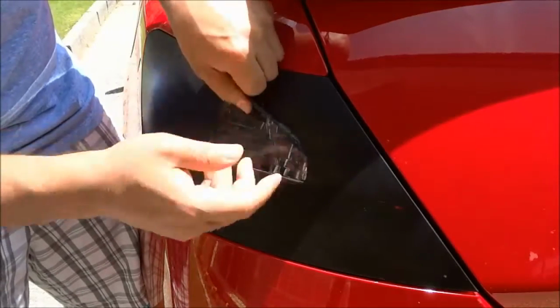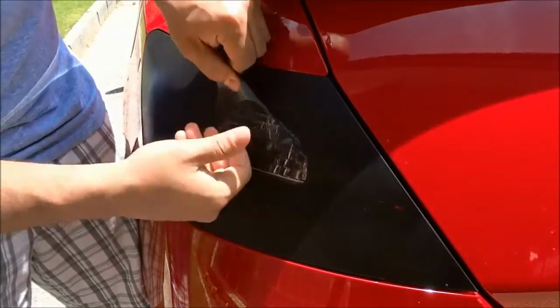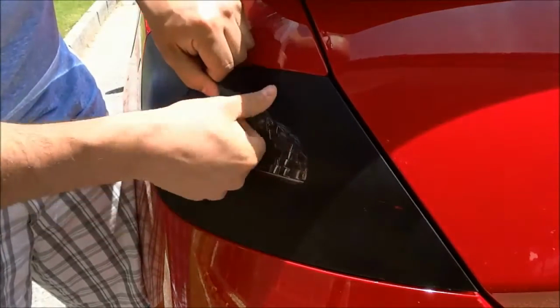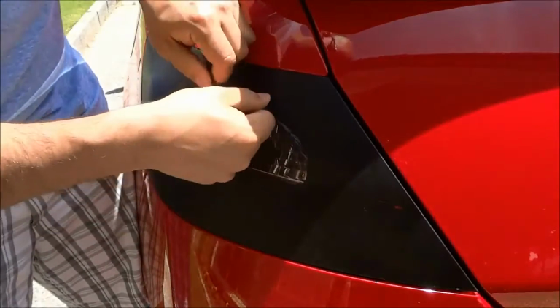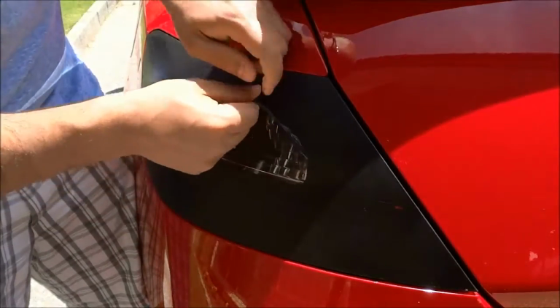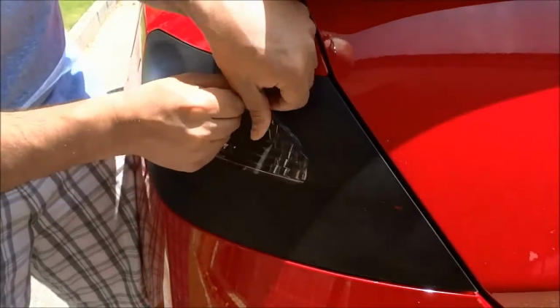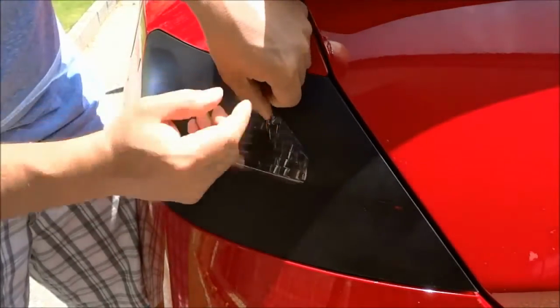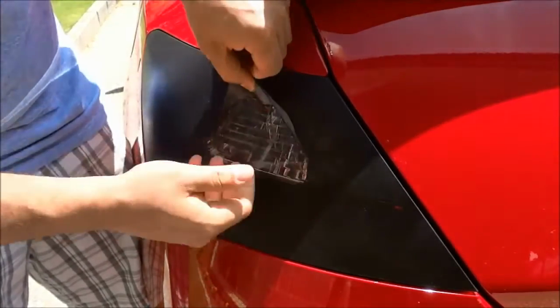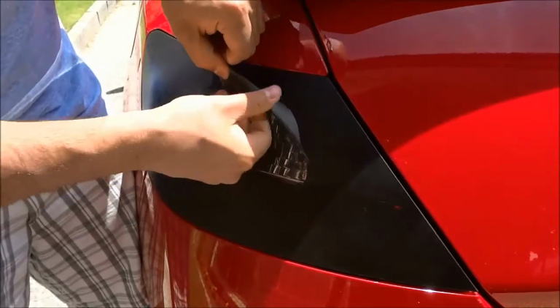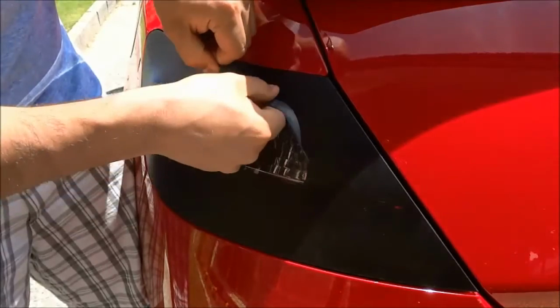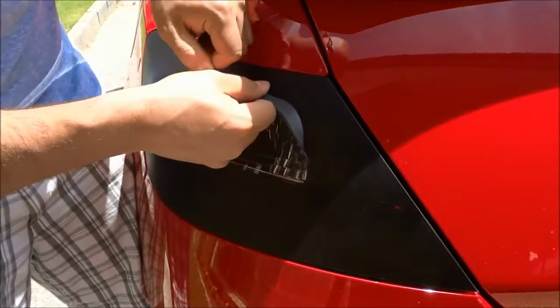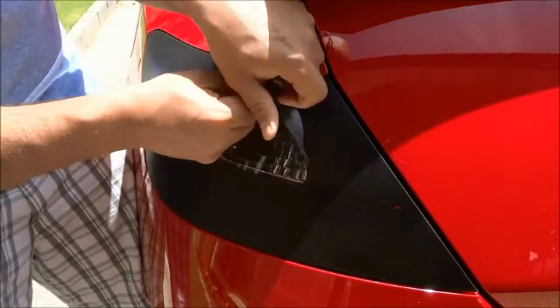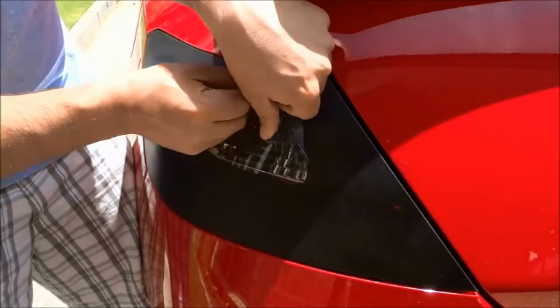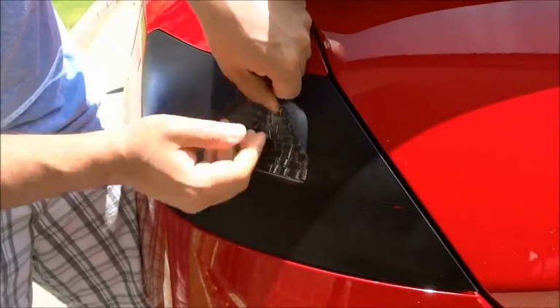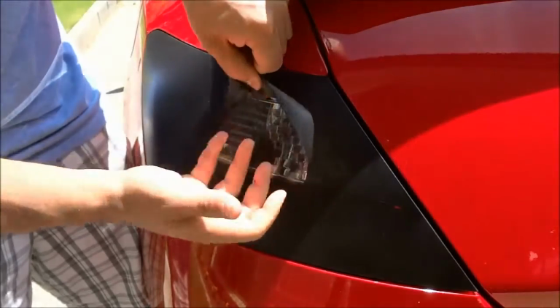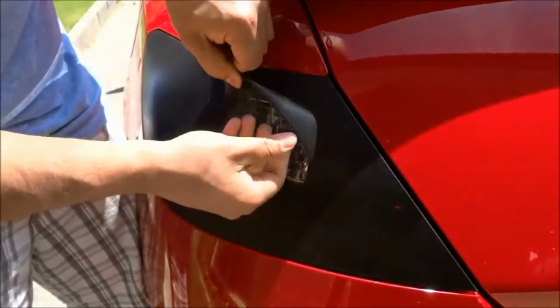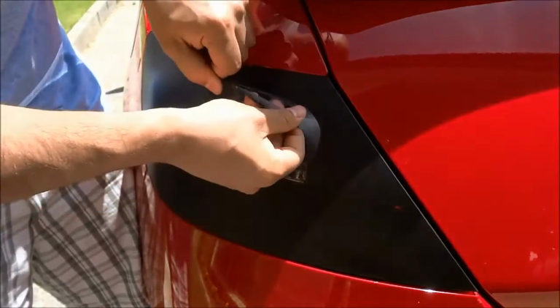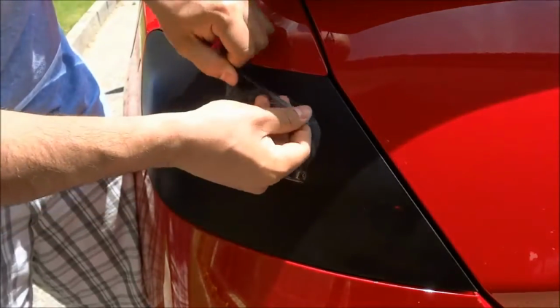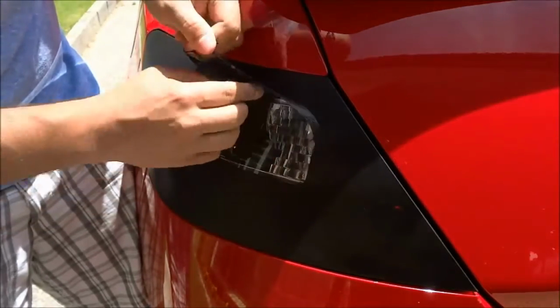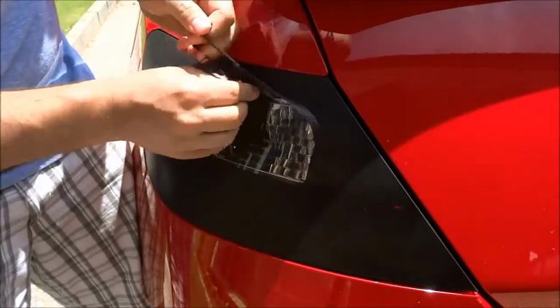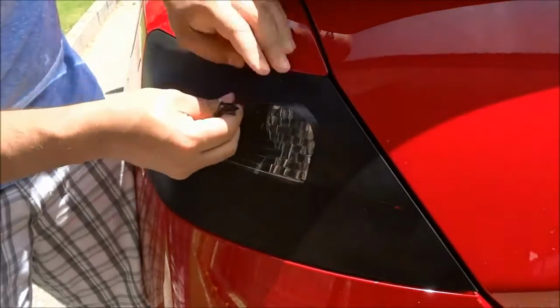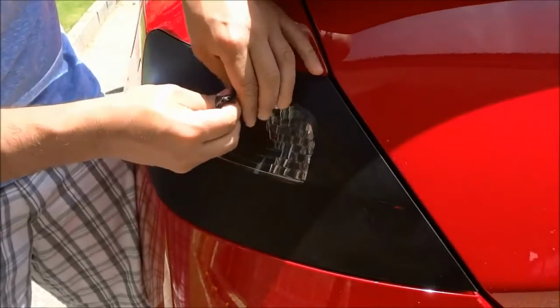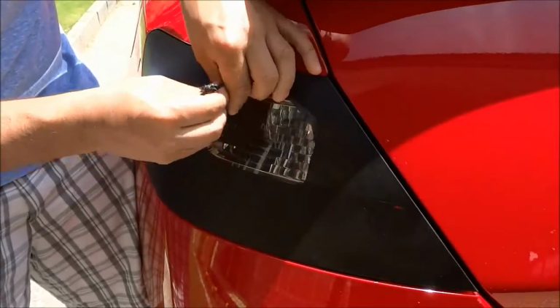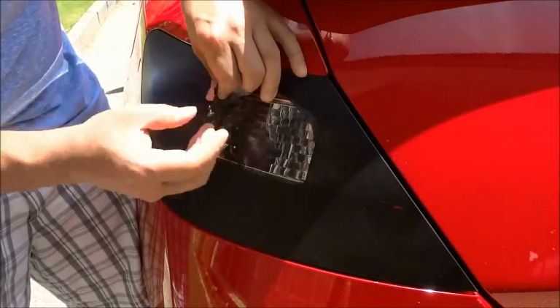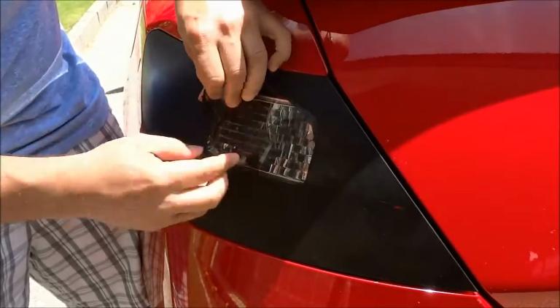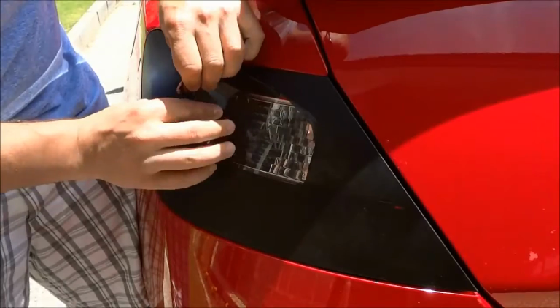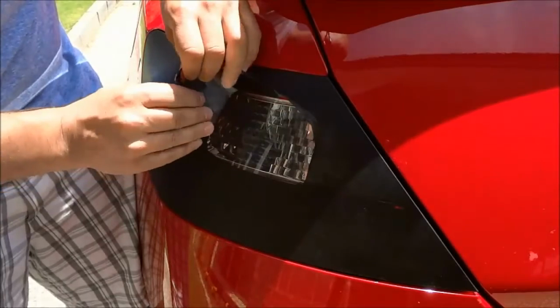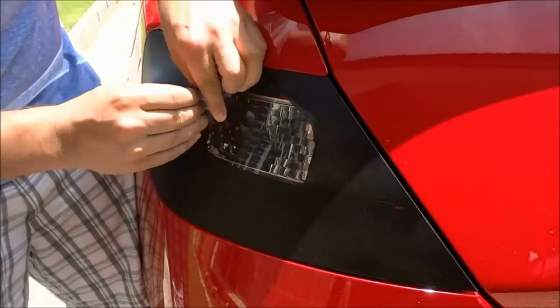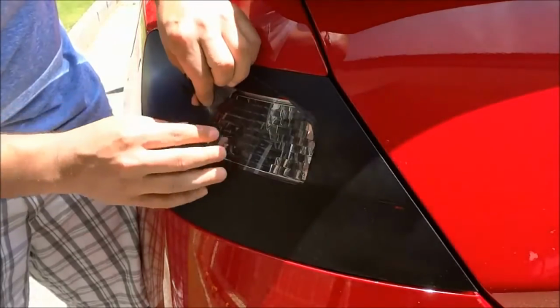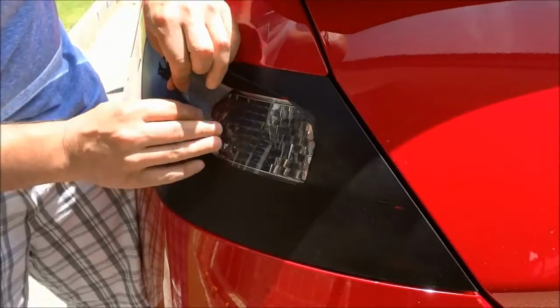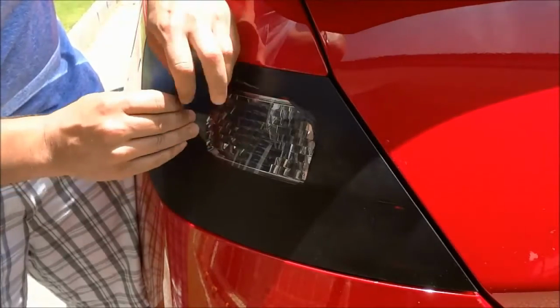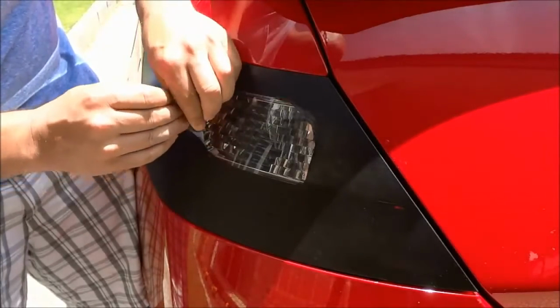And obviously the thicker that the Plasti Dip is, the easier it will be to peel off. So thicker is definitely better when it comes to removing Plasti Dip.